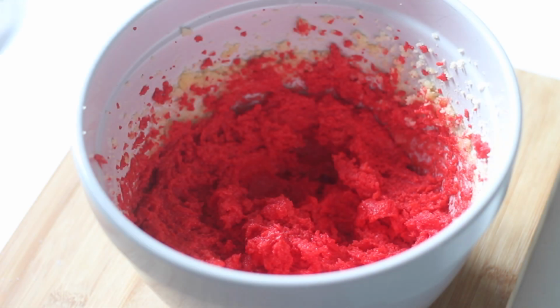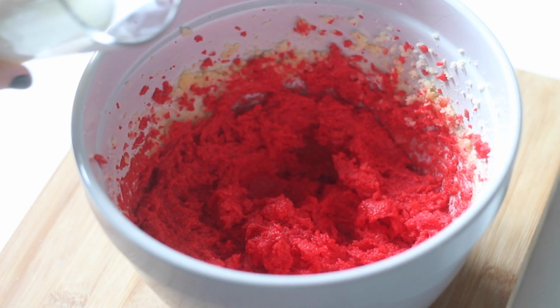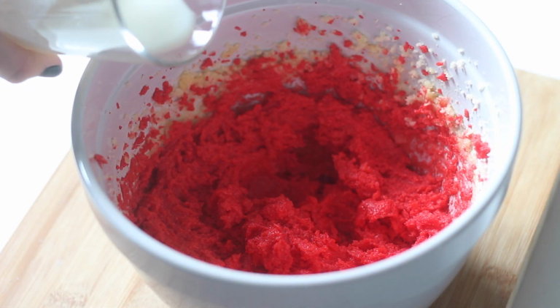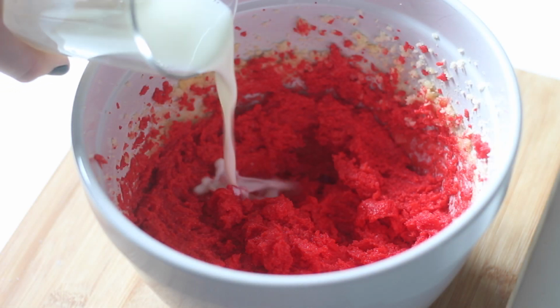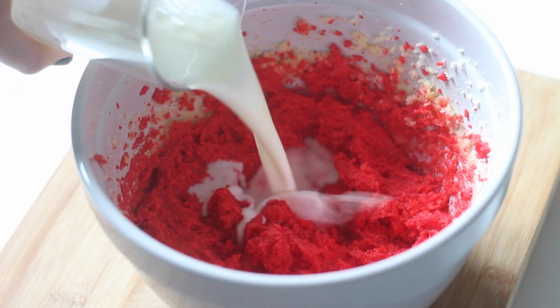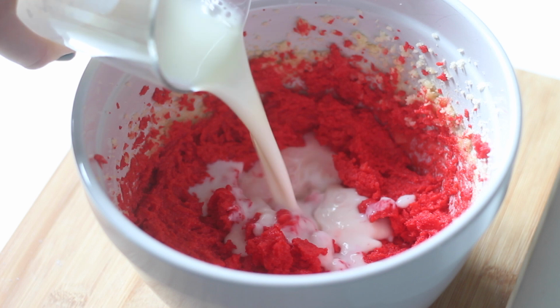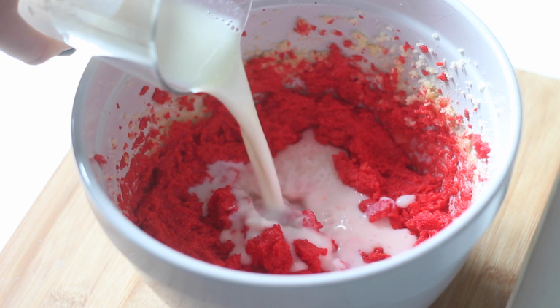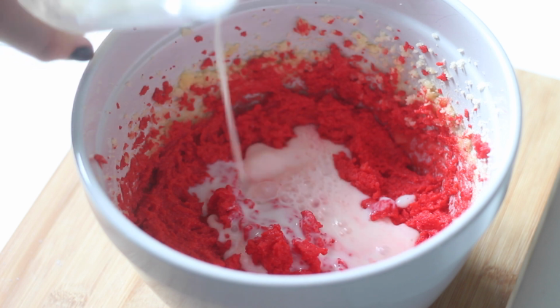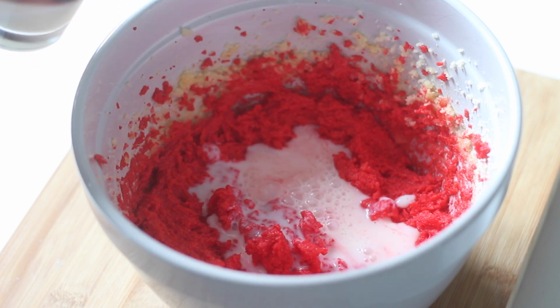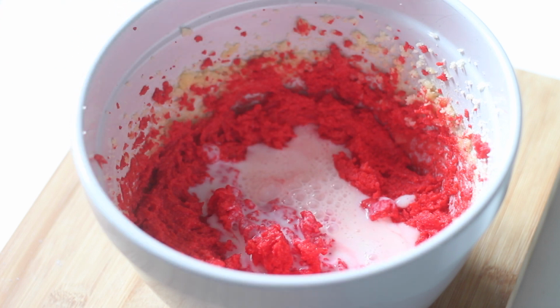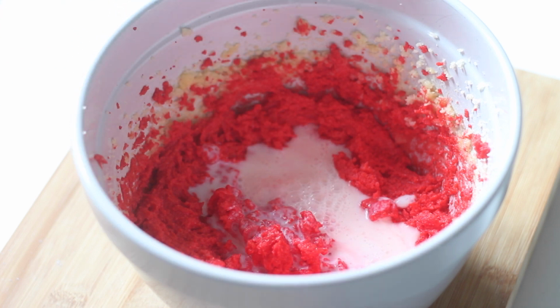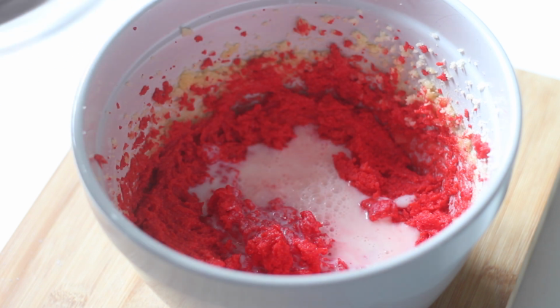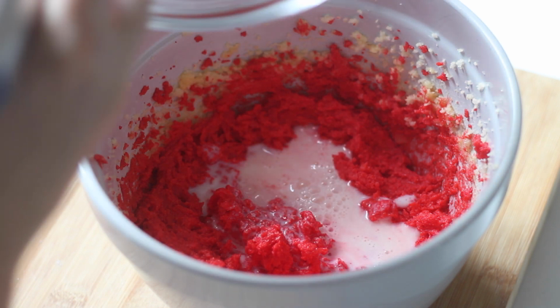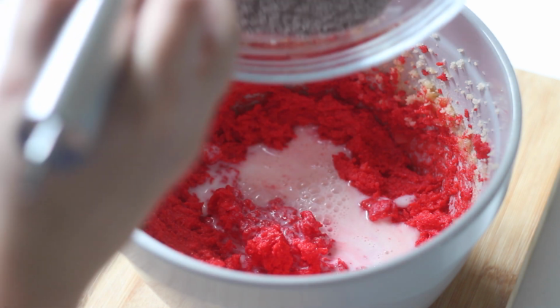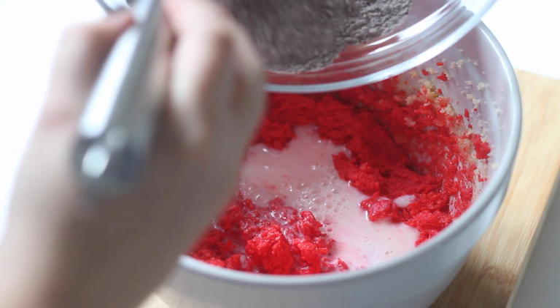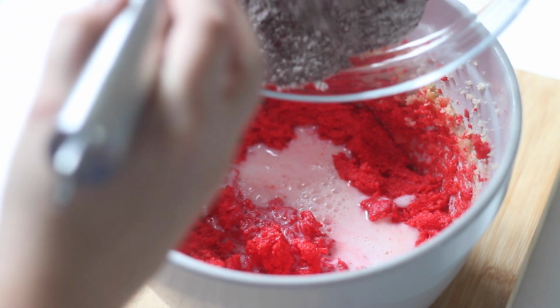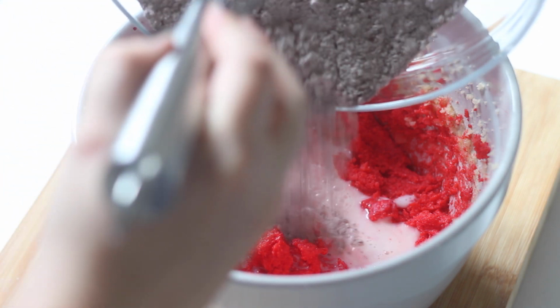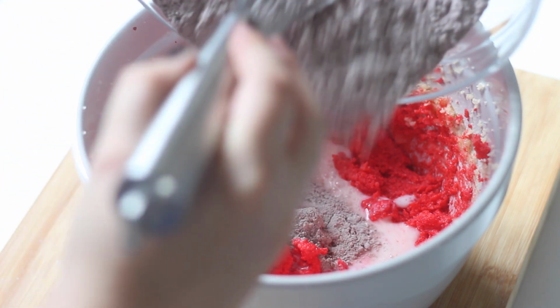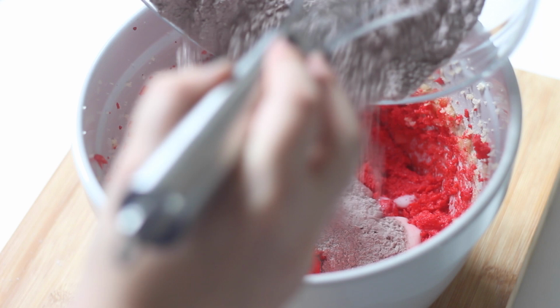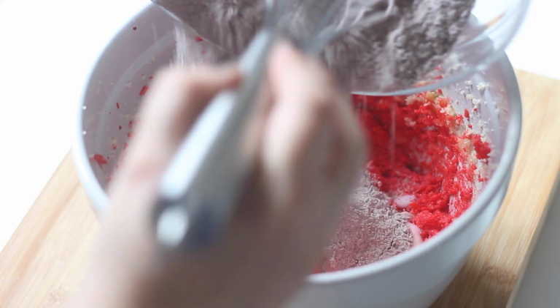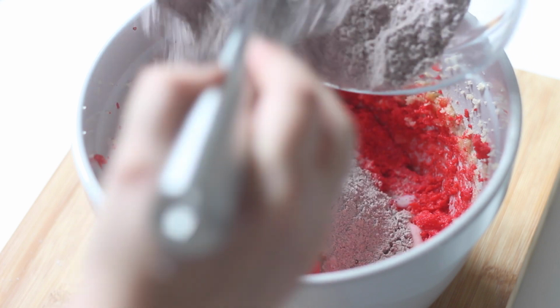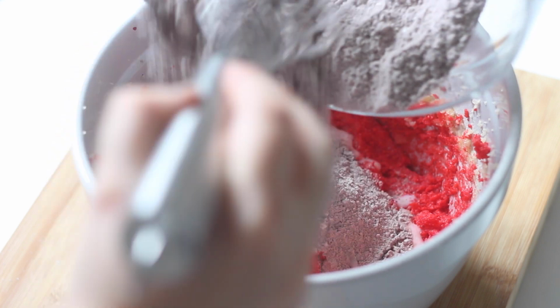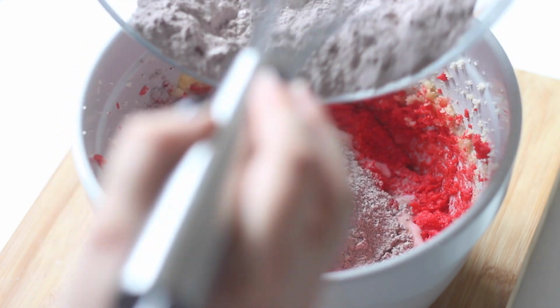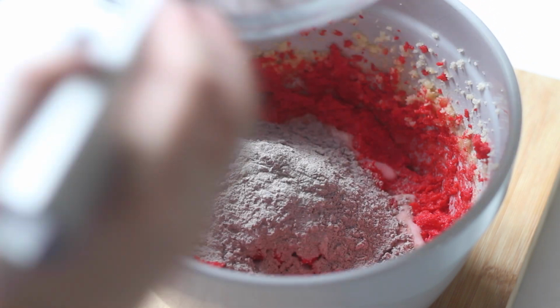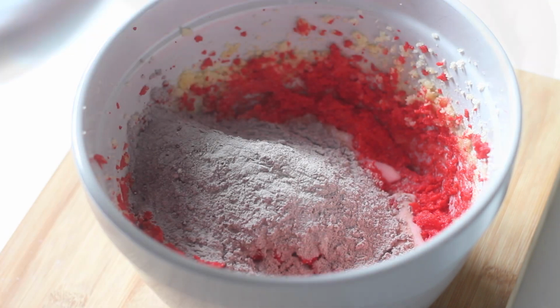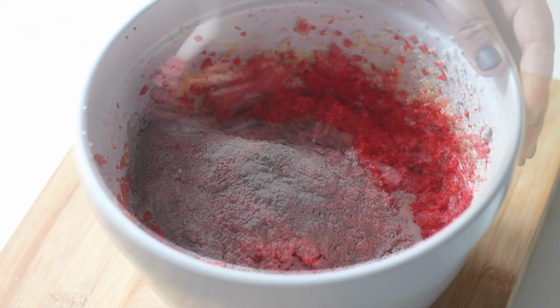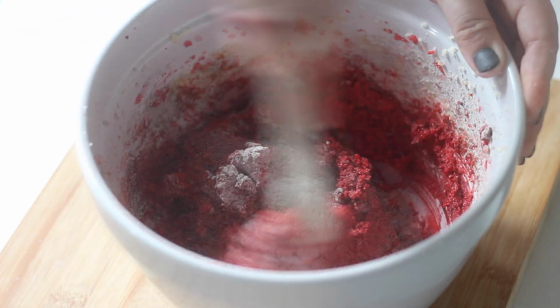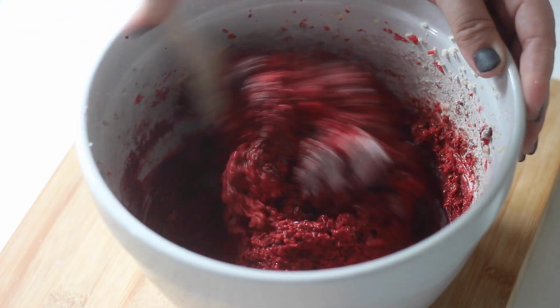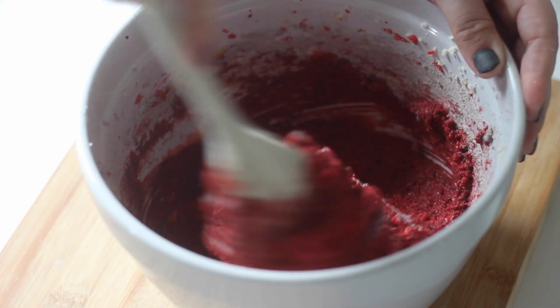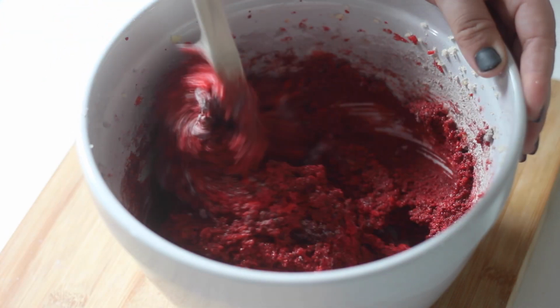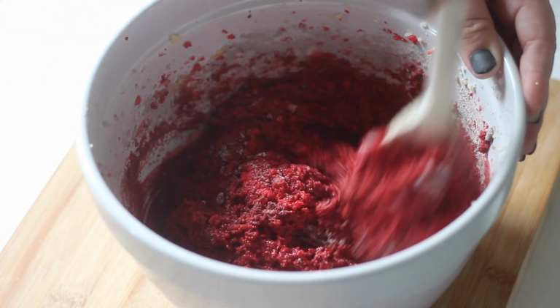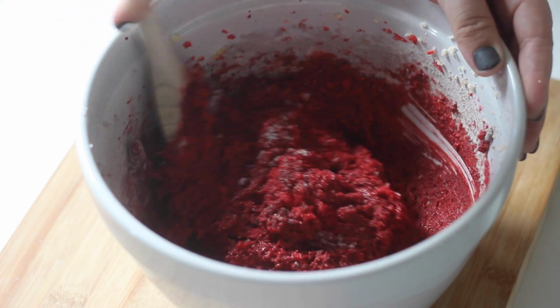Add half the milk mixture and half of the dry ingredients to the butter mixture and fold together. Add the rest and fold until well combined, making sure not to over mix as this will result in tough cupcakes.